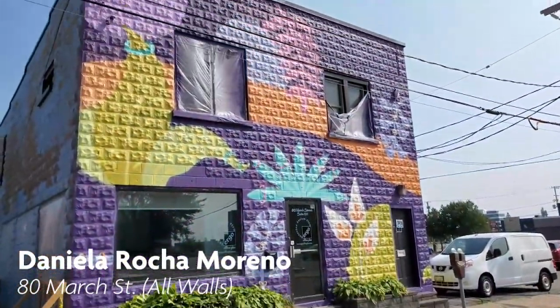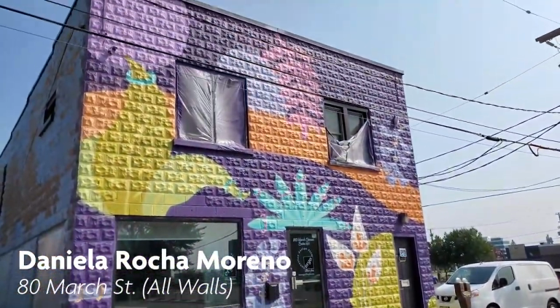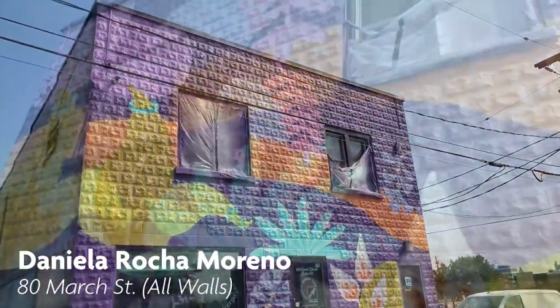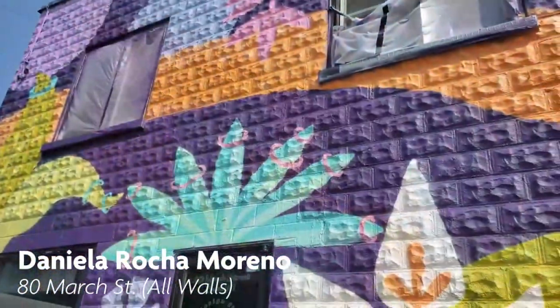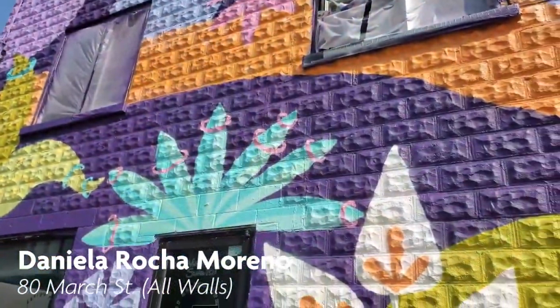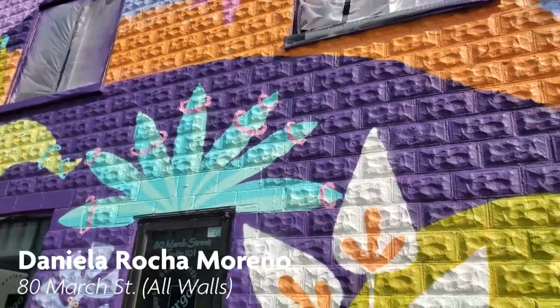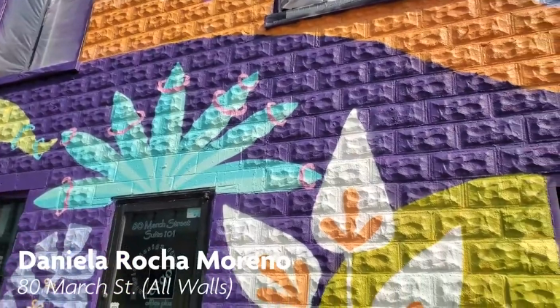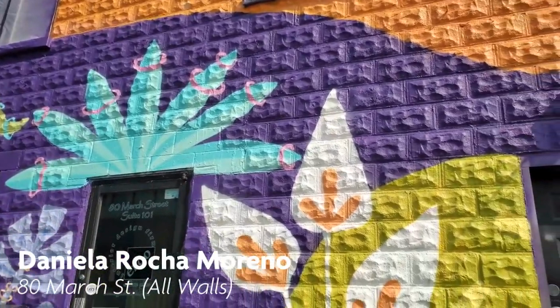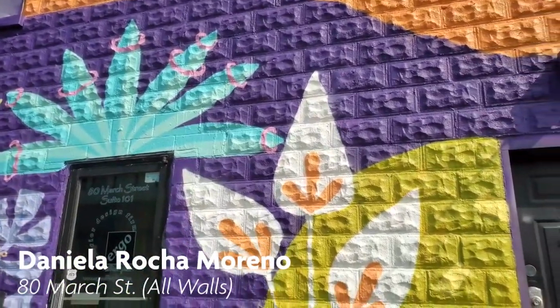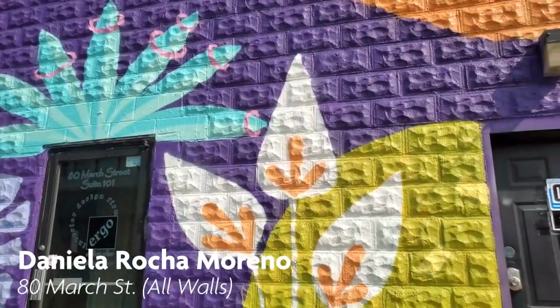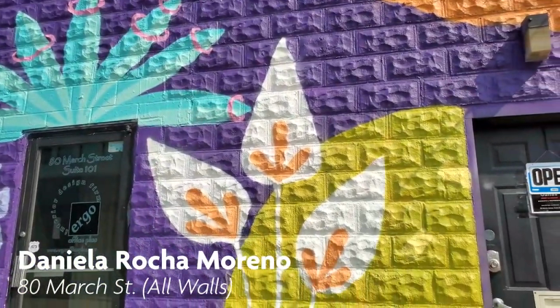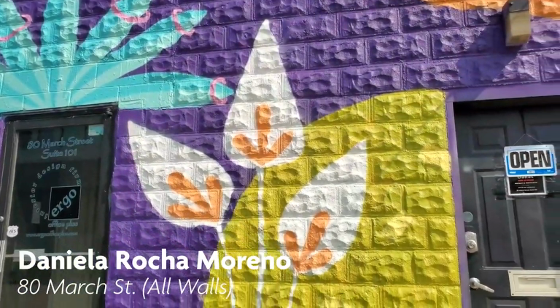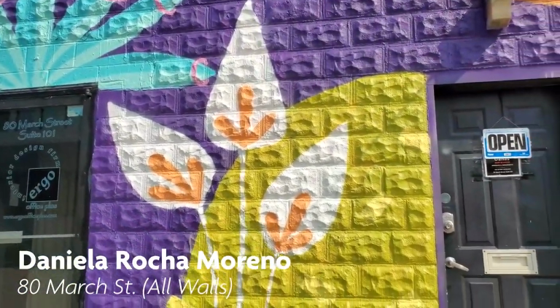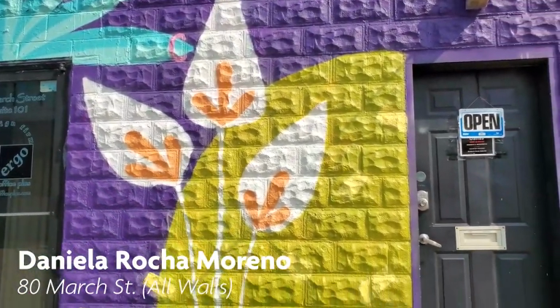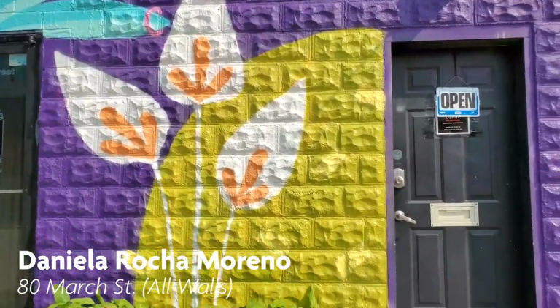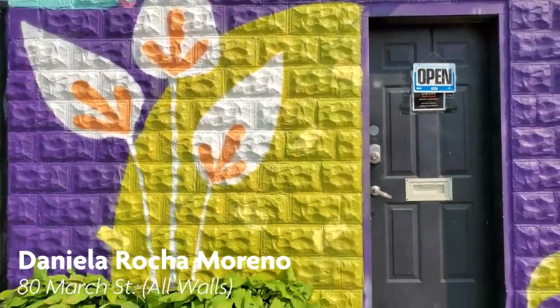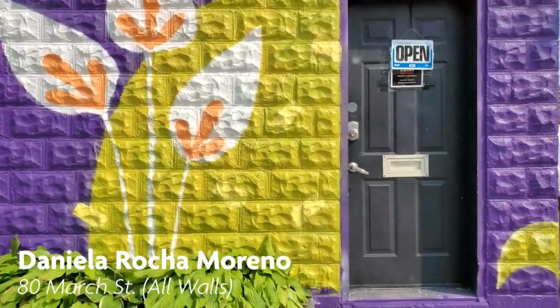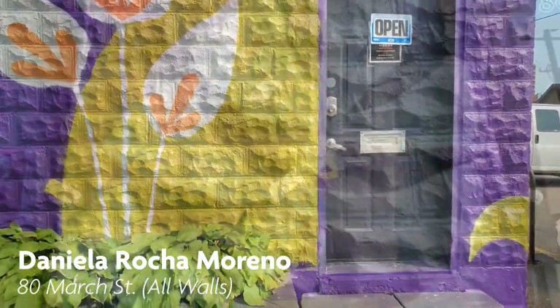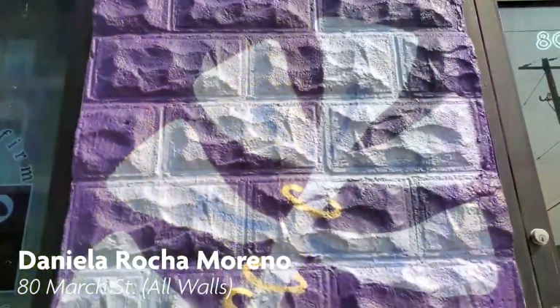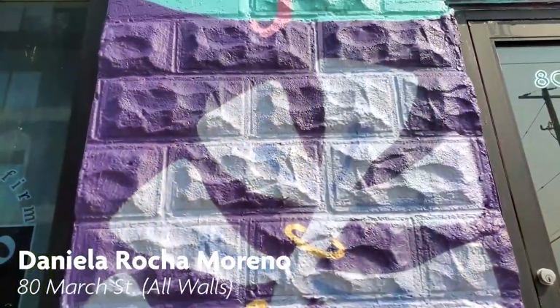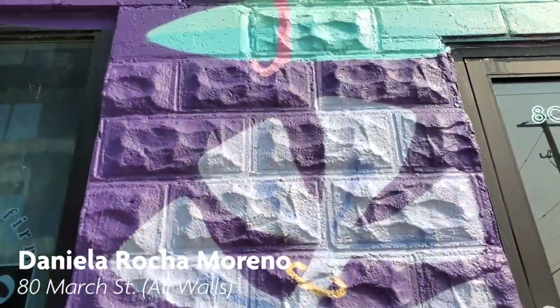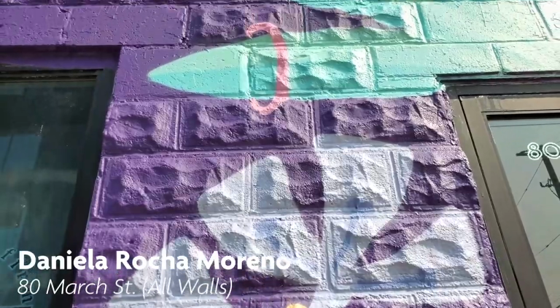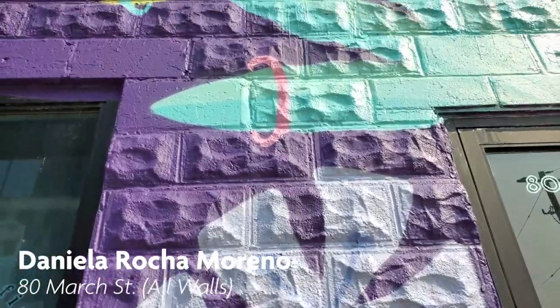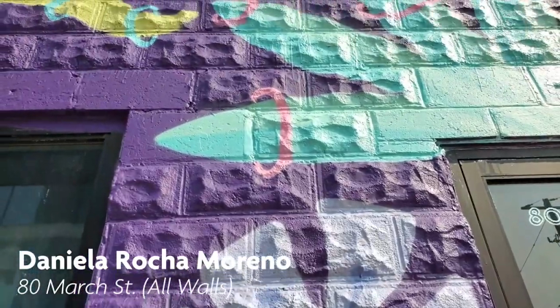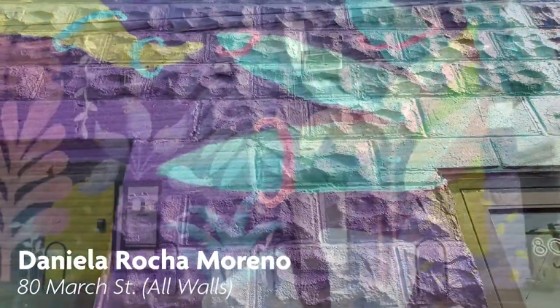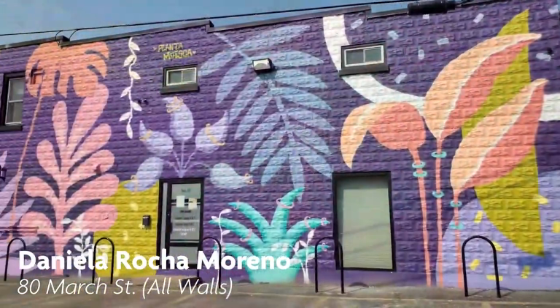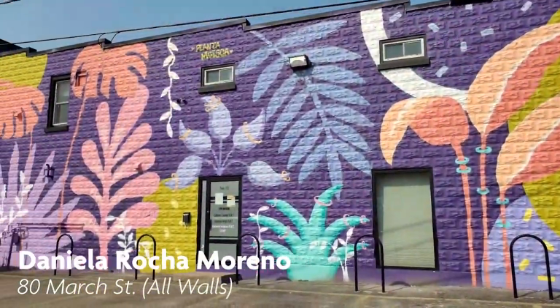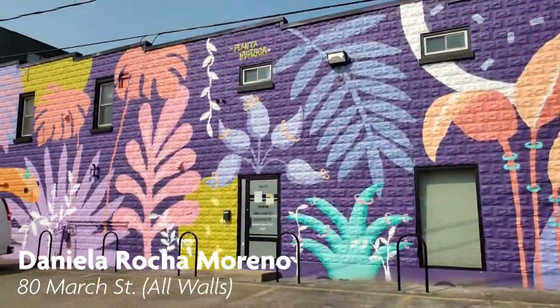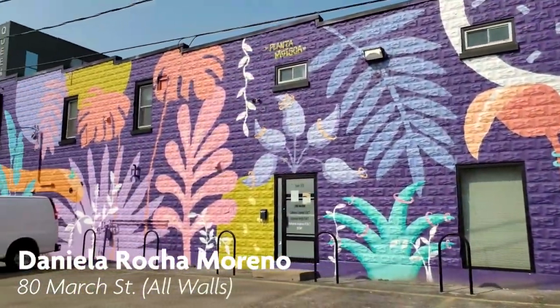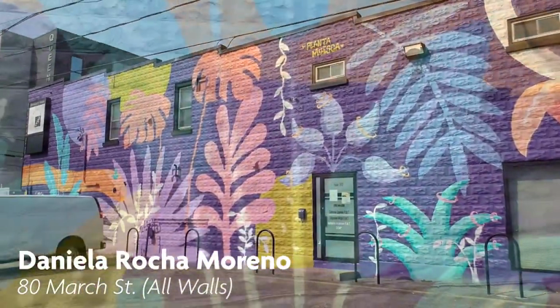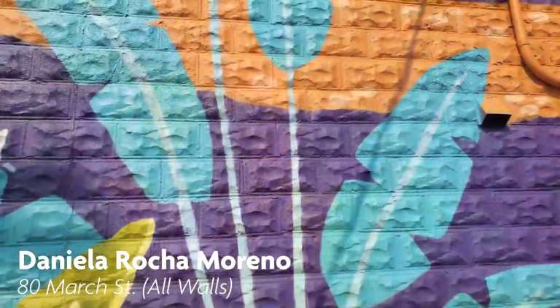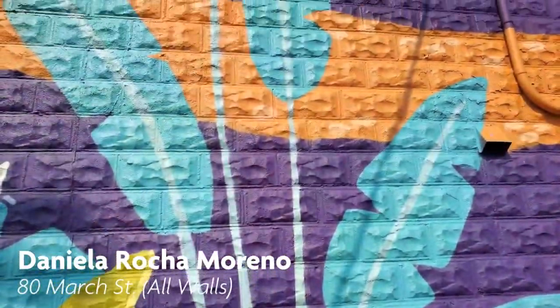Daniela Rocha Moreno is a Canadian-Colombian freelance mural painter. Her art can be viewed on the entire Ergo Office Plus interior design firm building on March Street.